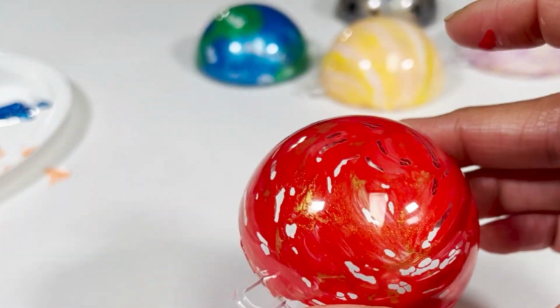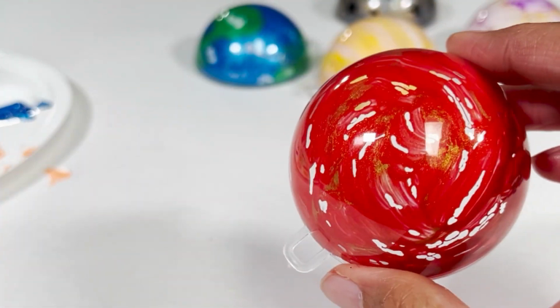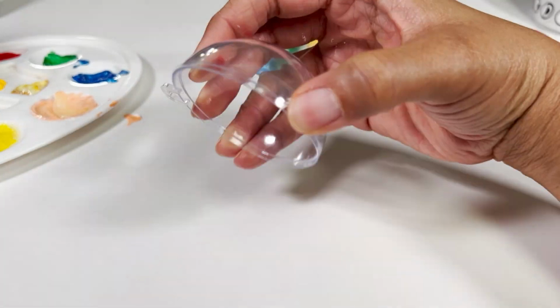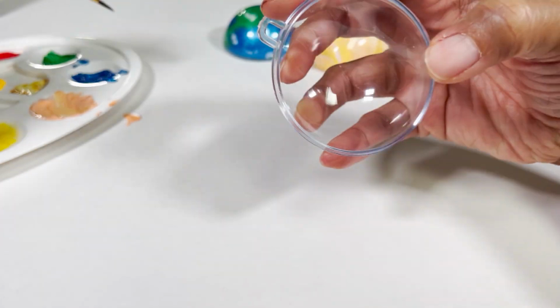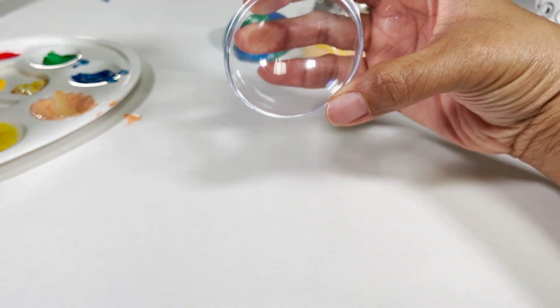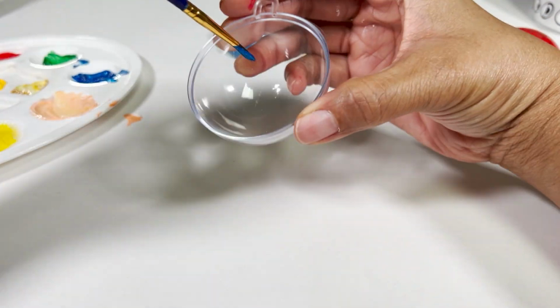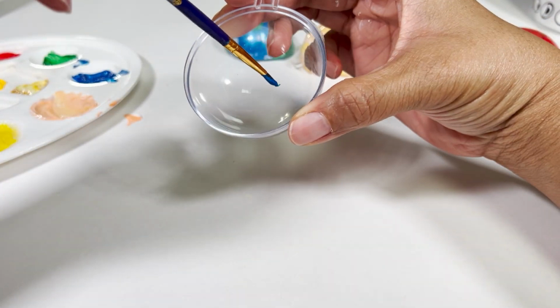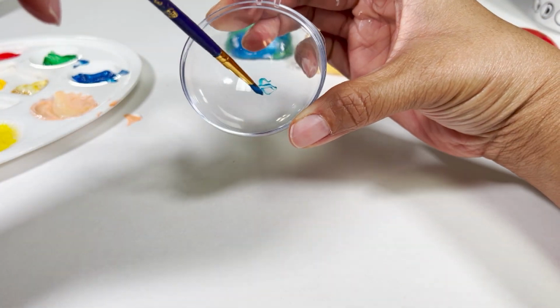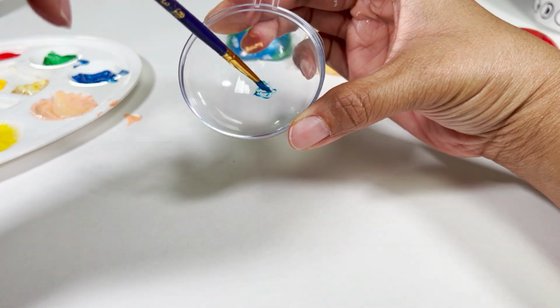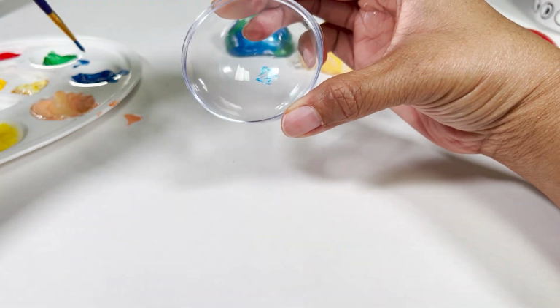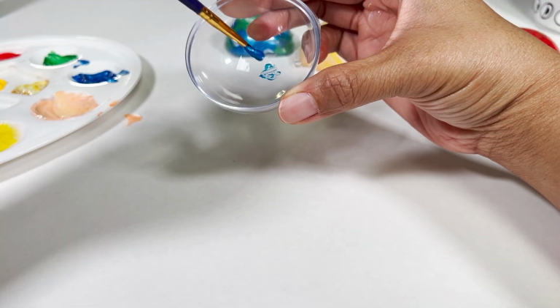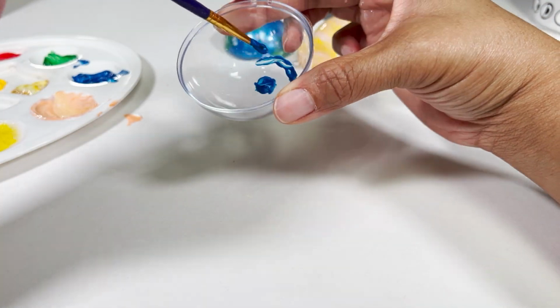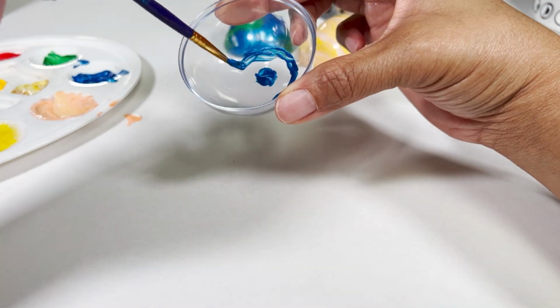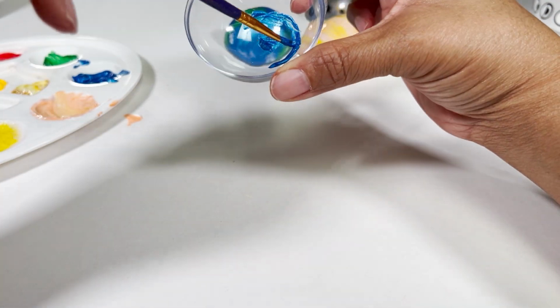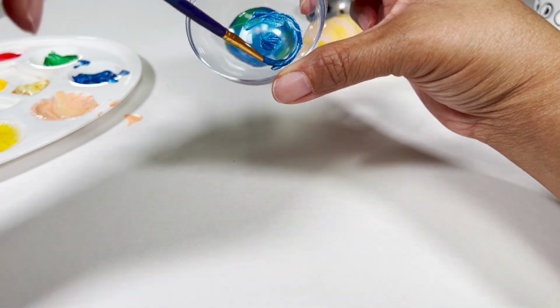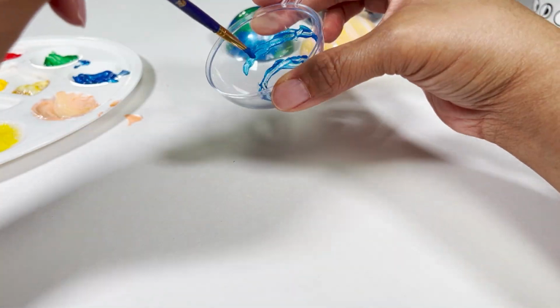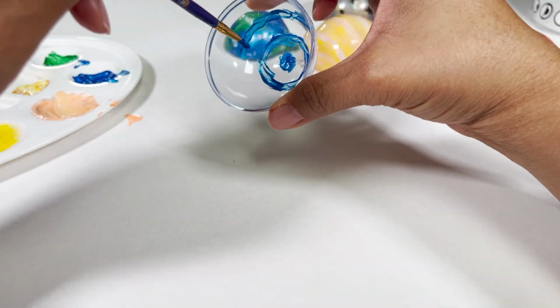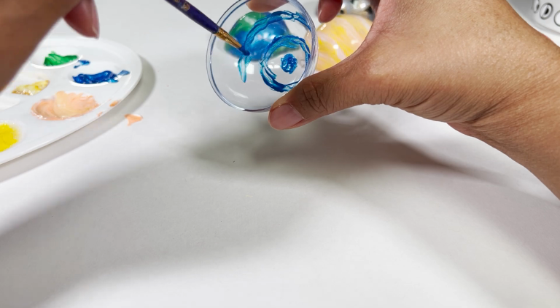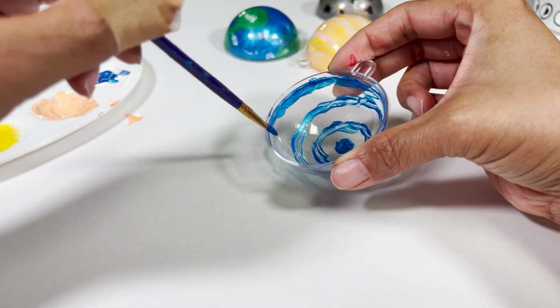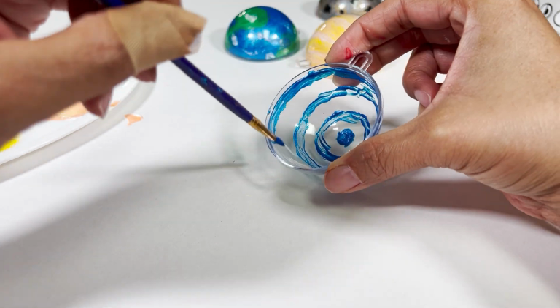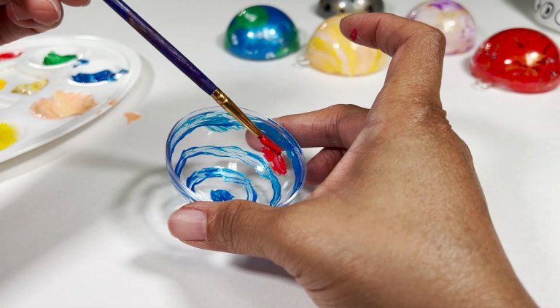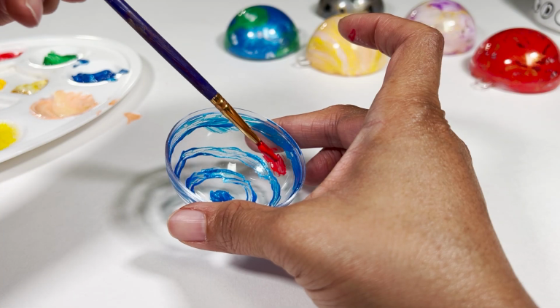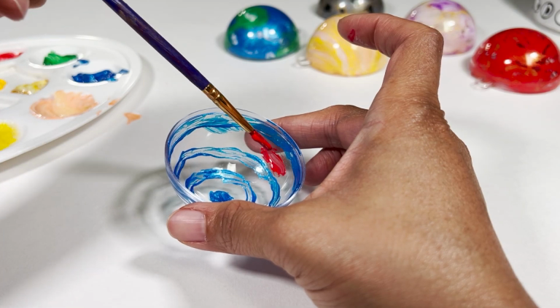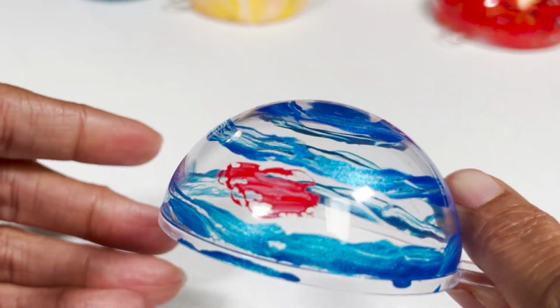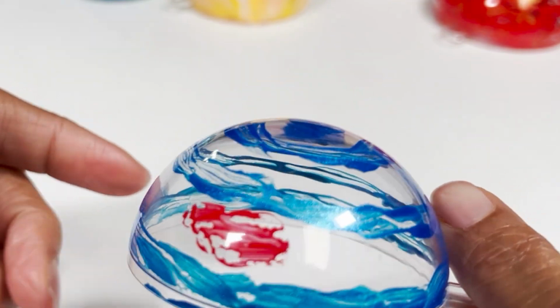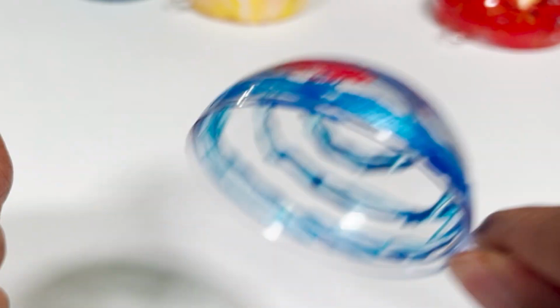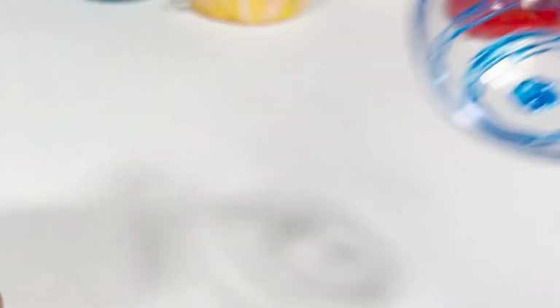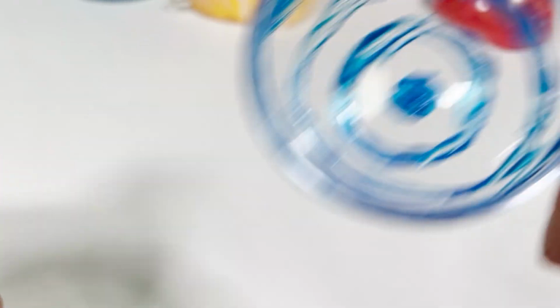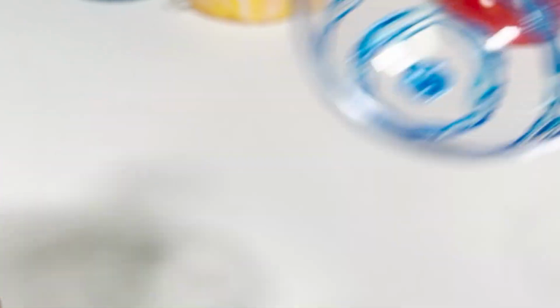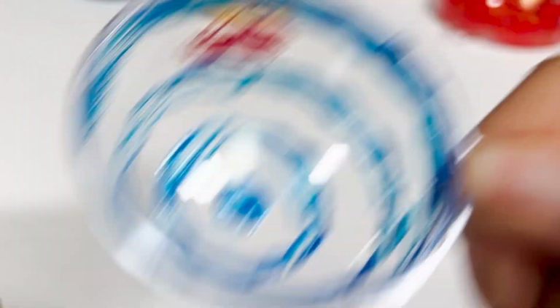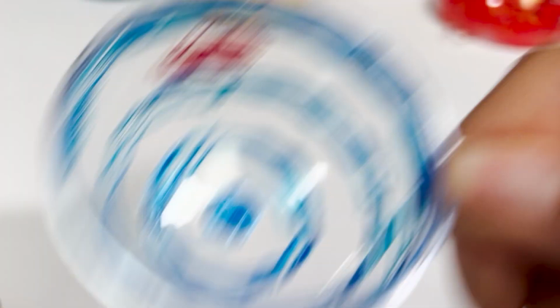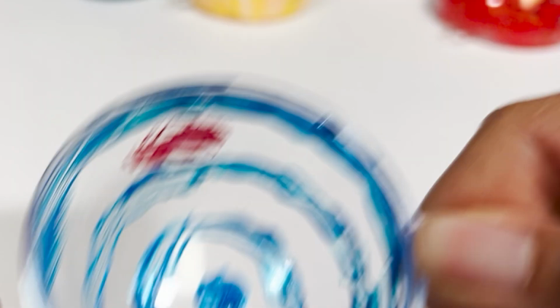I'm now working on the biggest planet in the solar system, Jupiter. I'm starting with bands of blue and the big red spot. I'm going to move on to the next planet while this first layer dries.